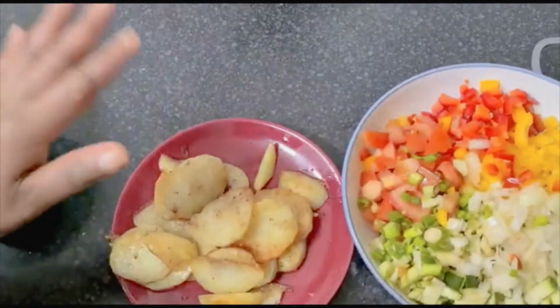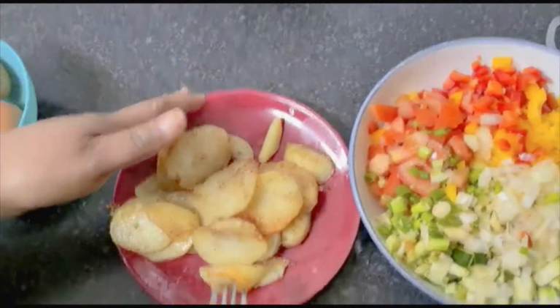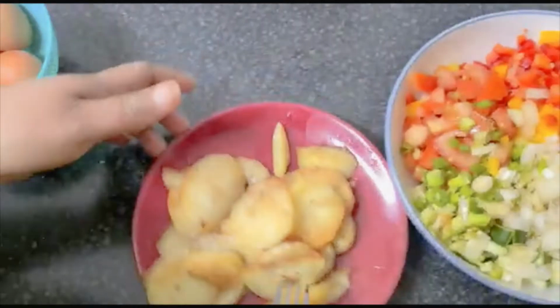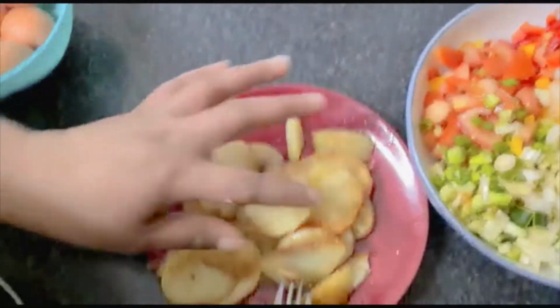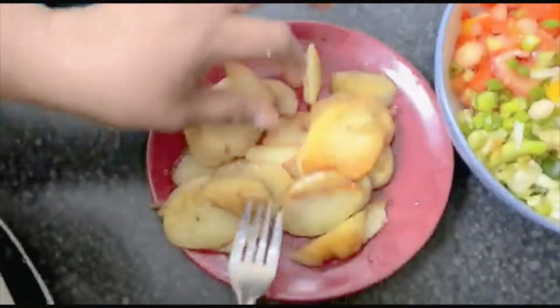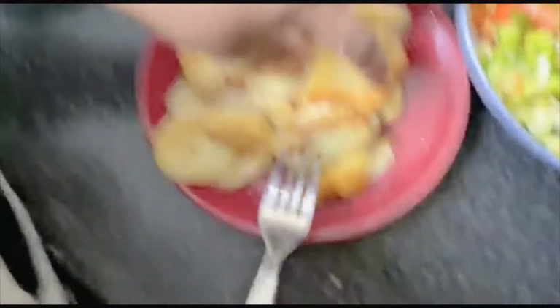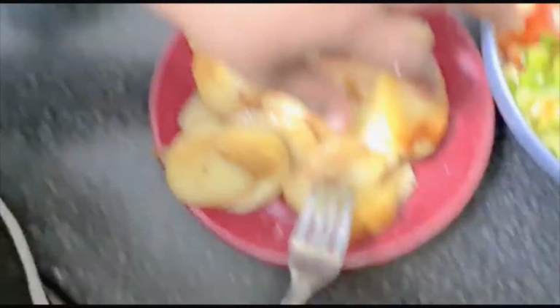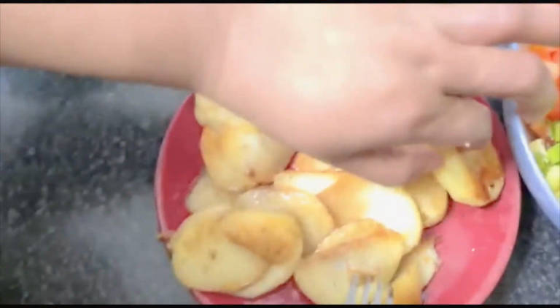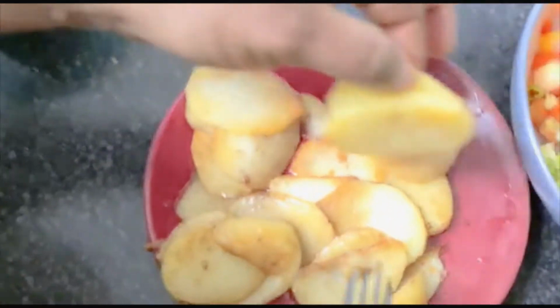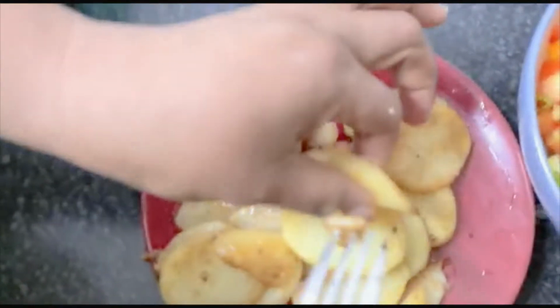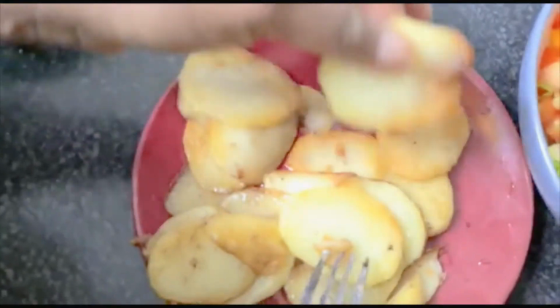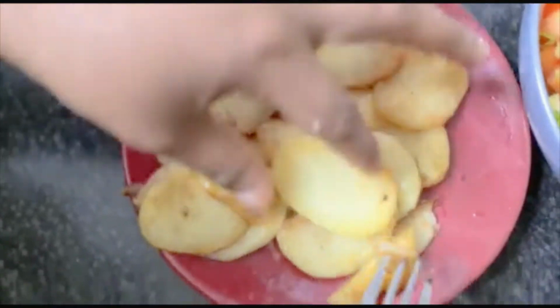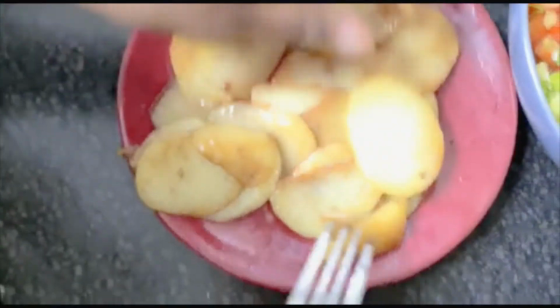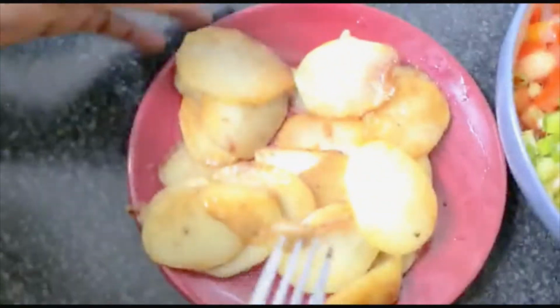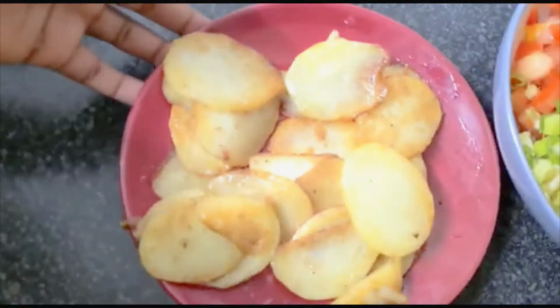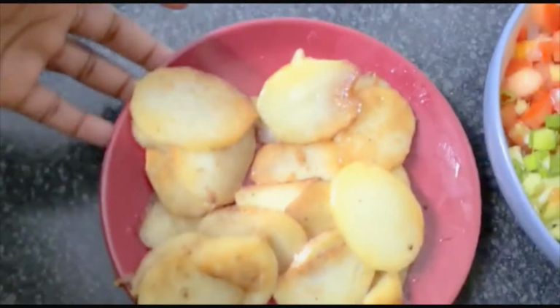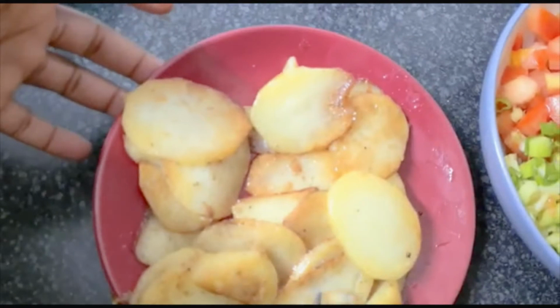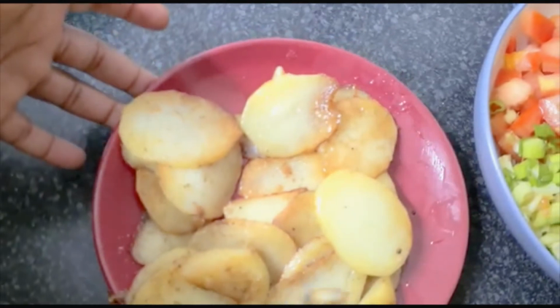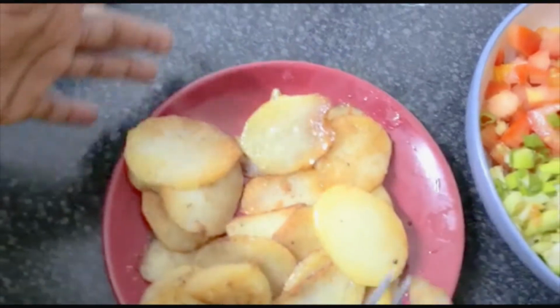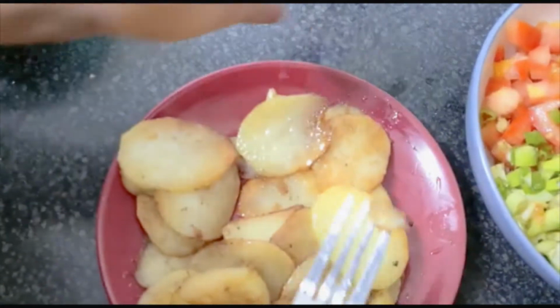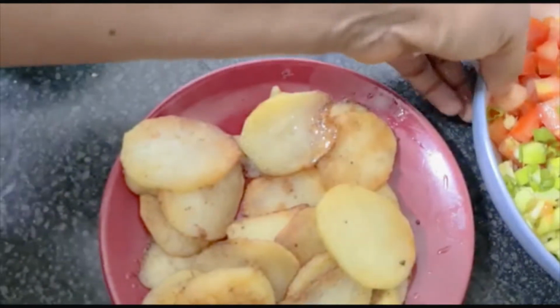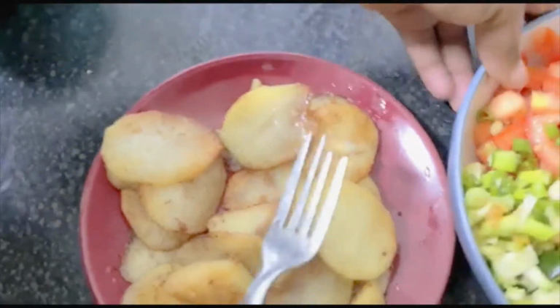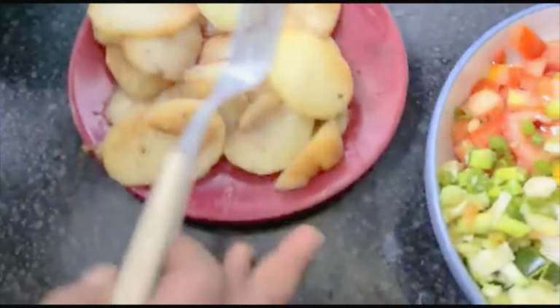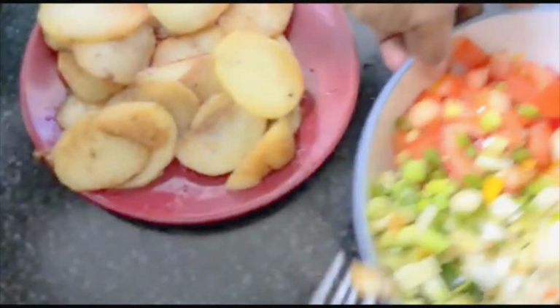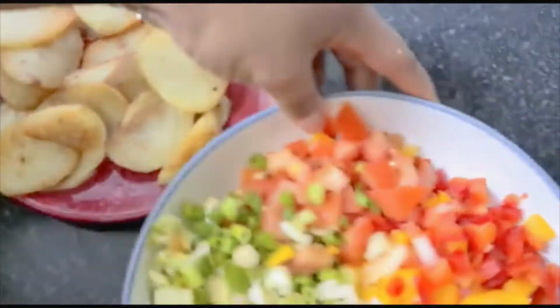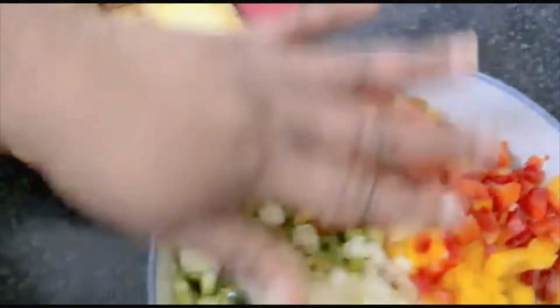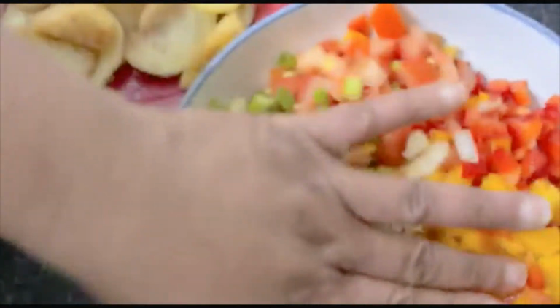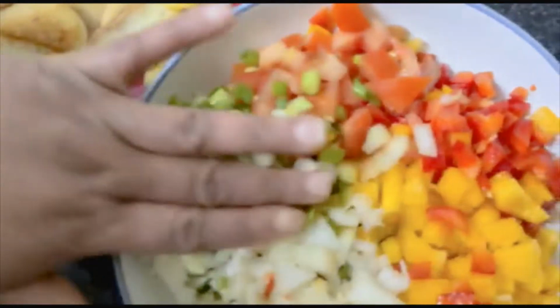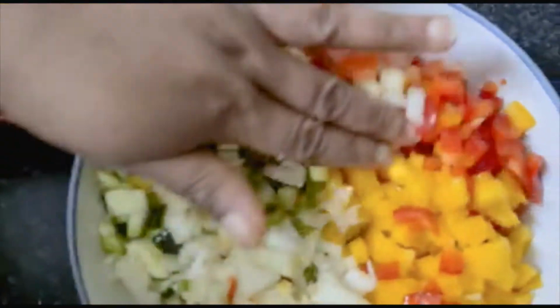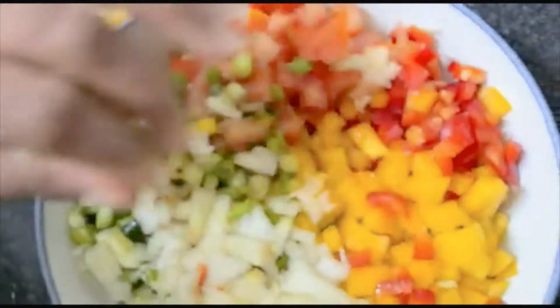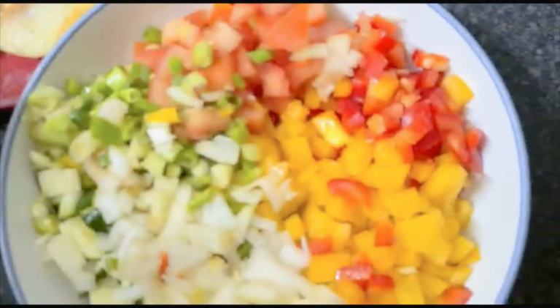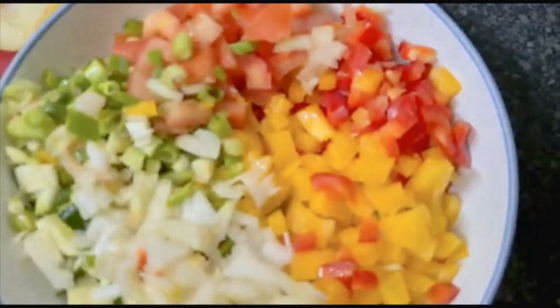My potato is cooked — not really fully cooked, just about four minutes on this. These are my veggies, they've been cut nicely and look beautiful.